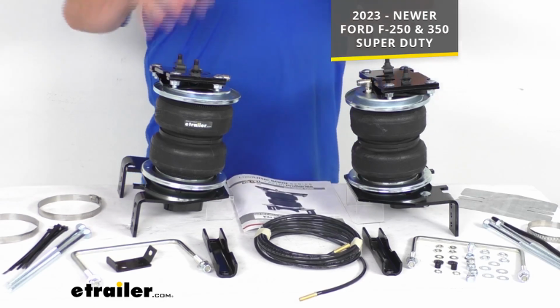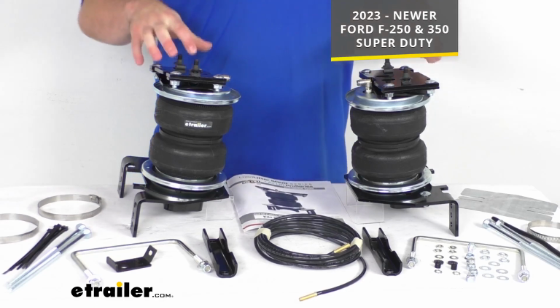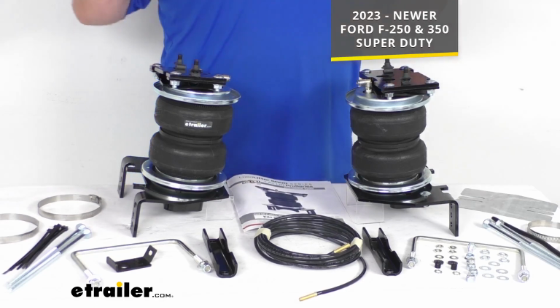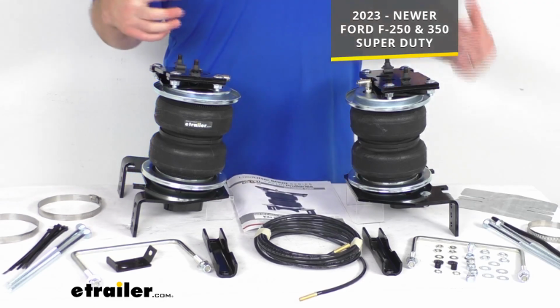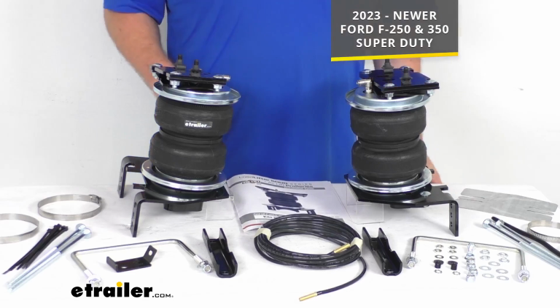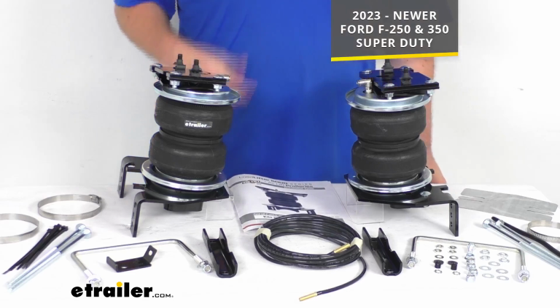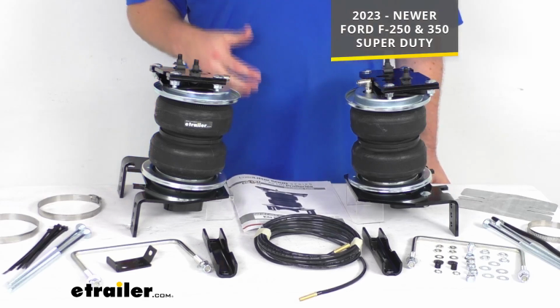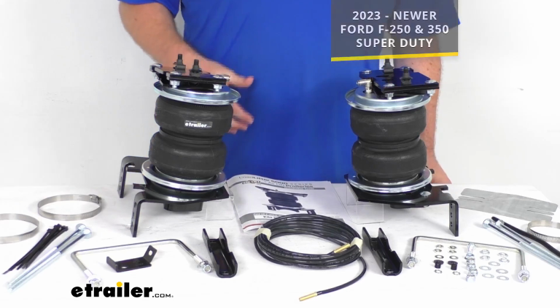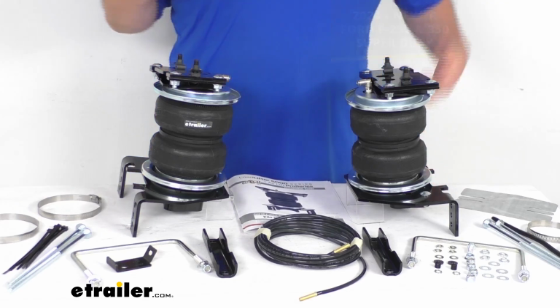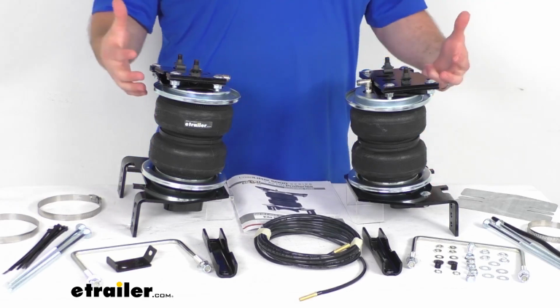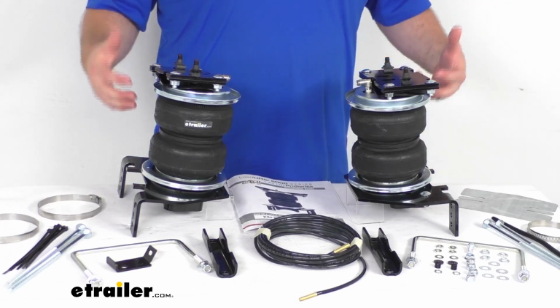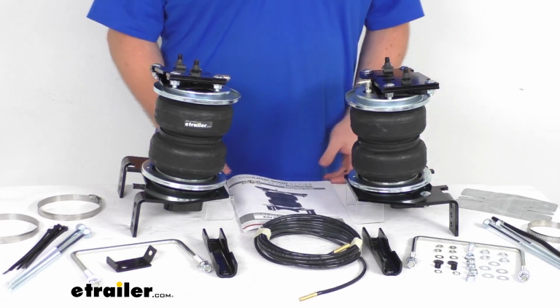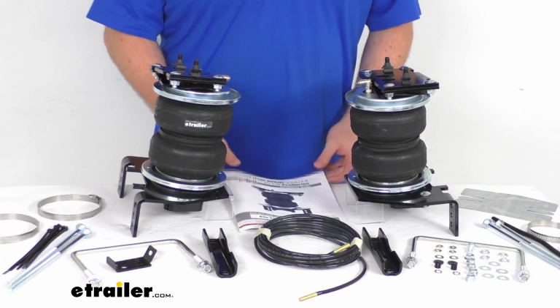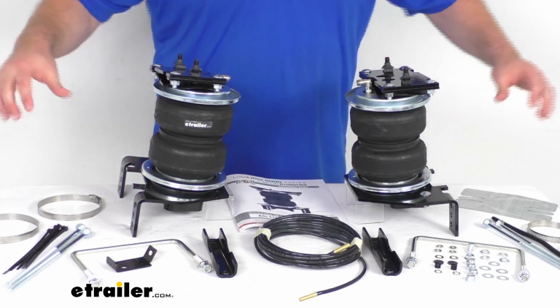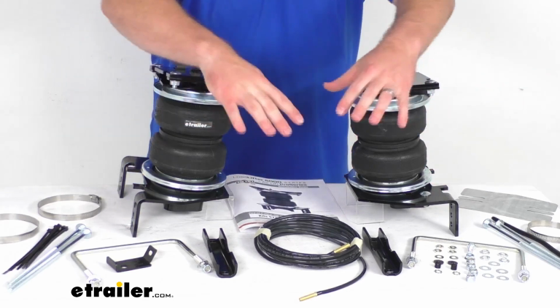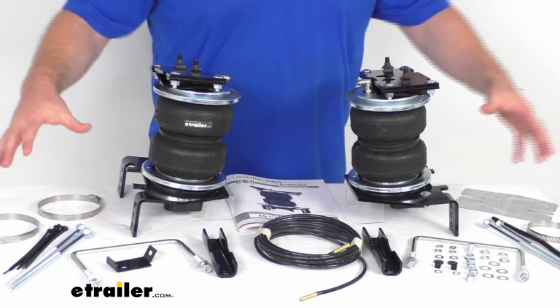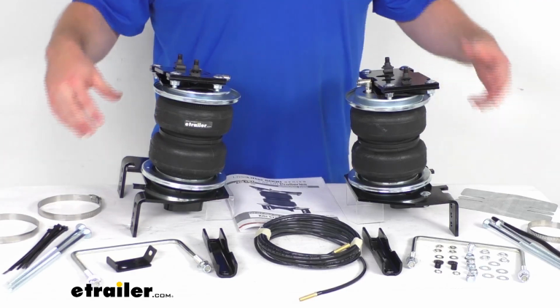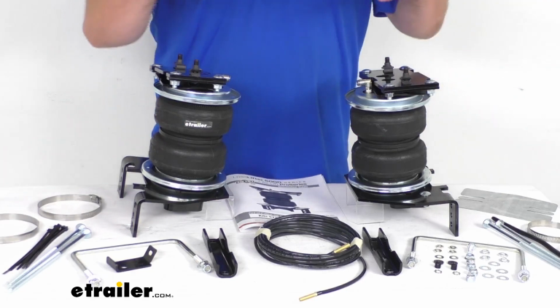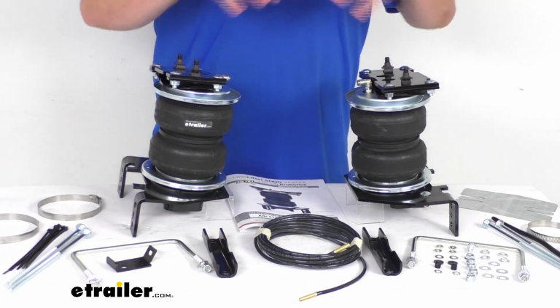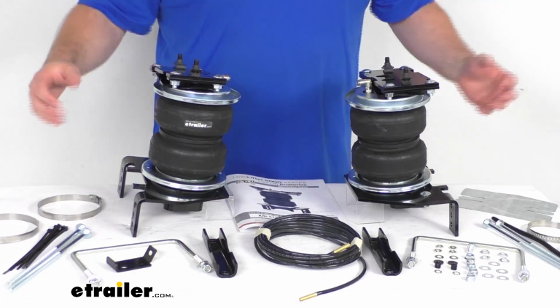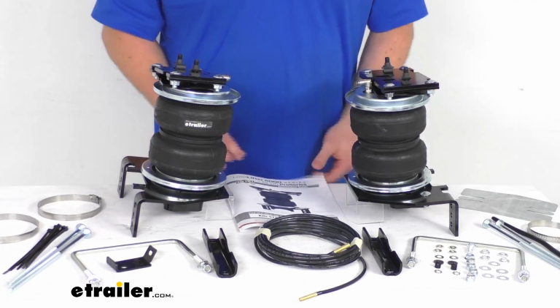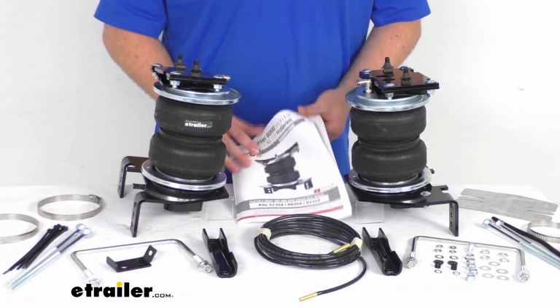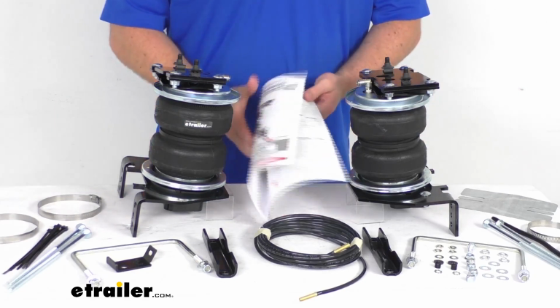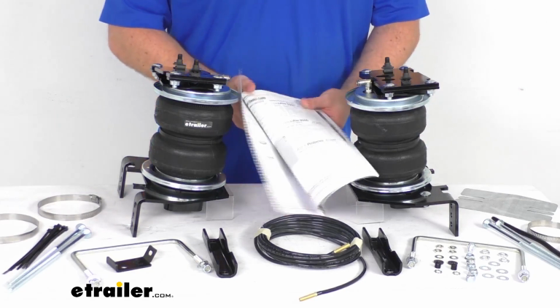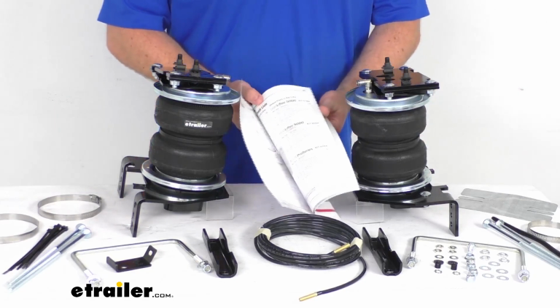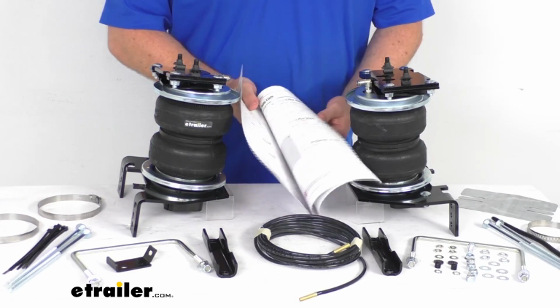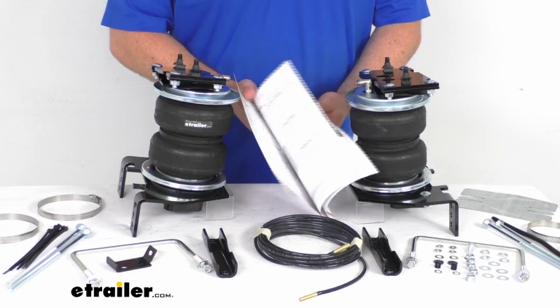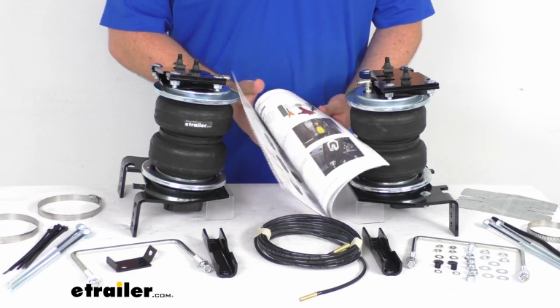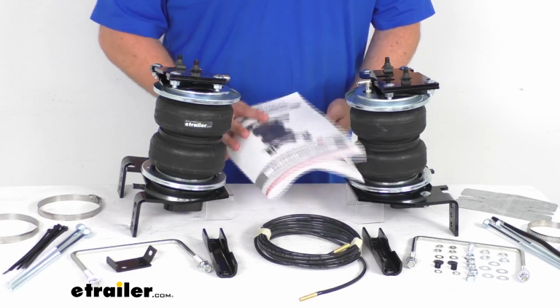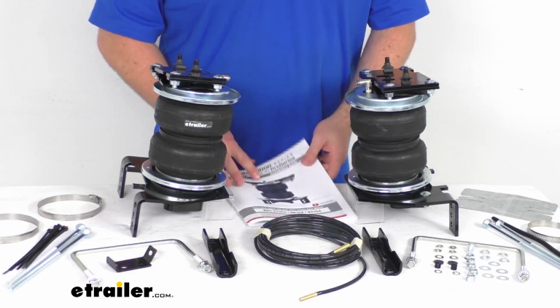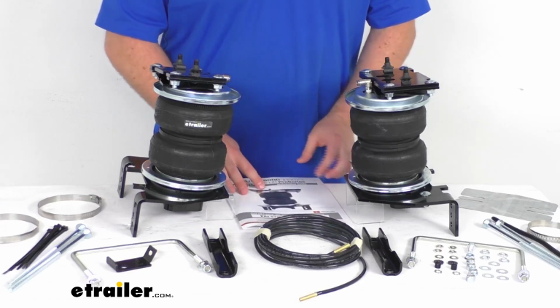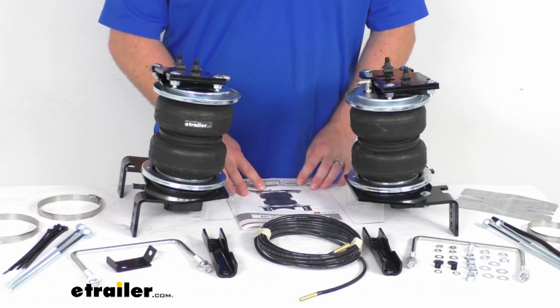Because these are specifically designed for your Ford, it is going to be a very simple installation. They do include all the mounting hardware, as well as instructions to walk you through that process and make sure that everything's installed properly.